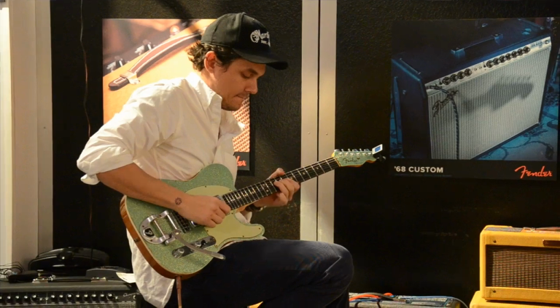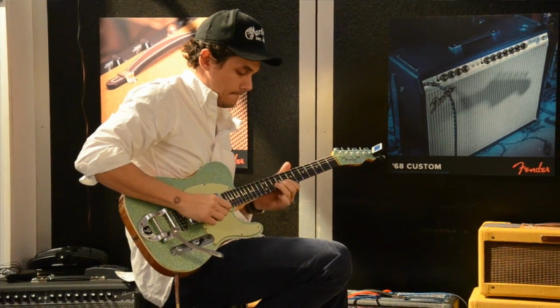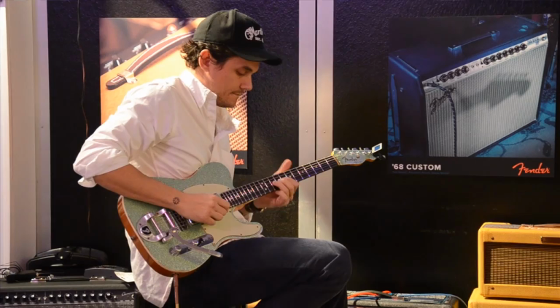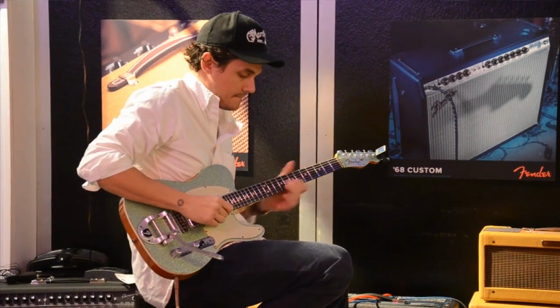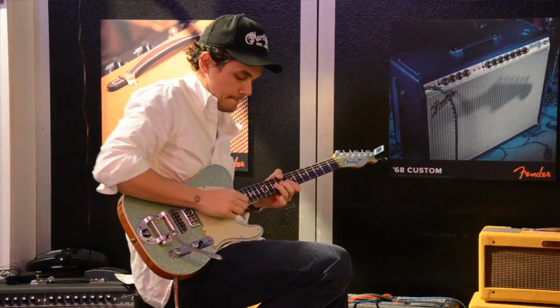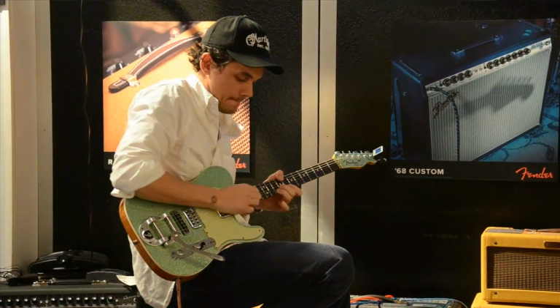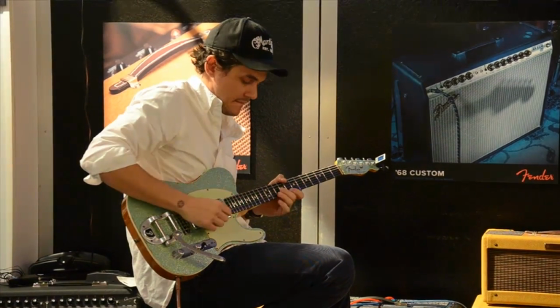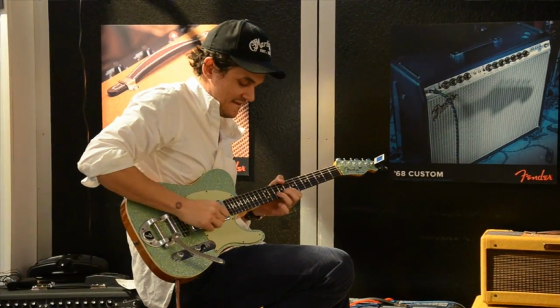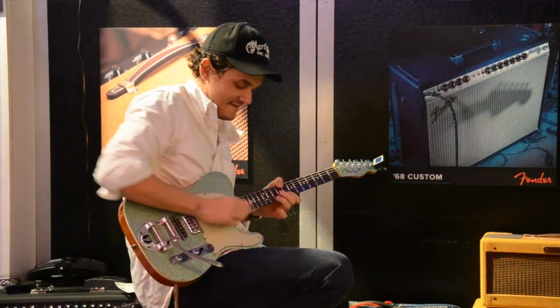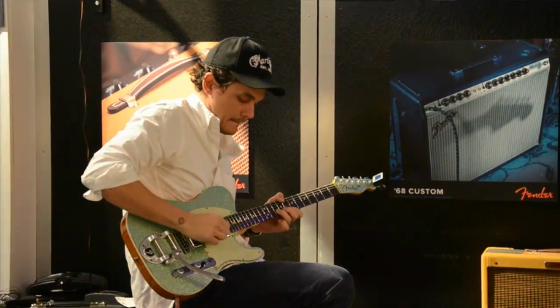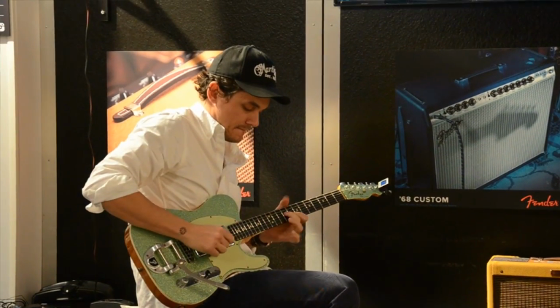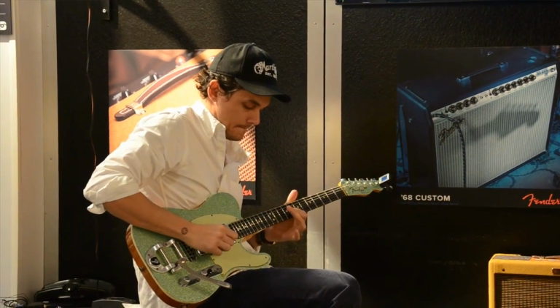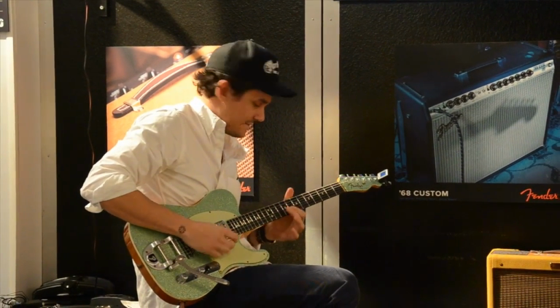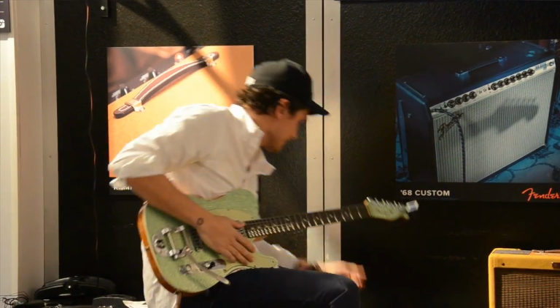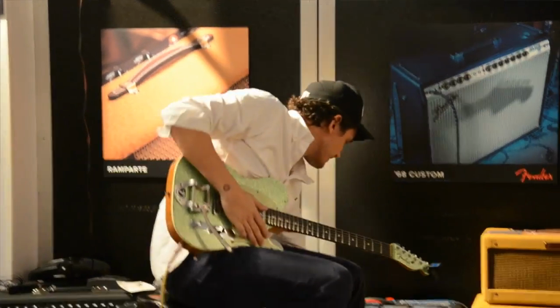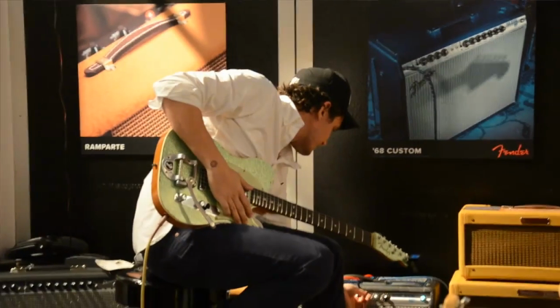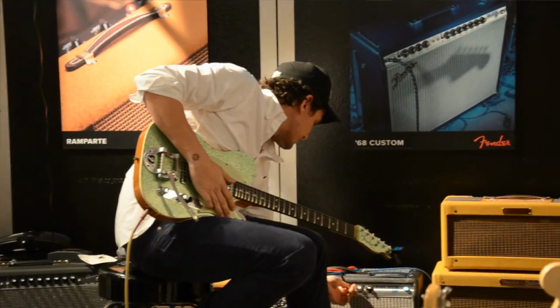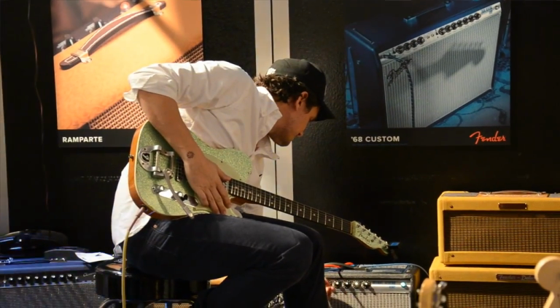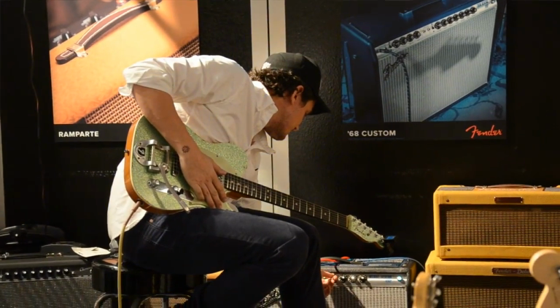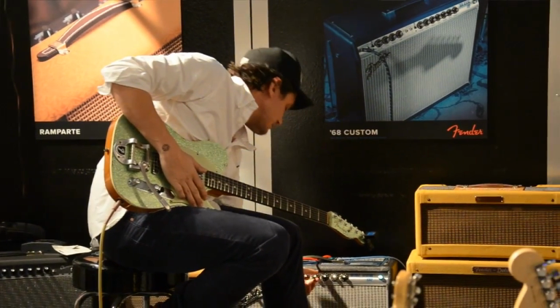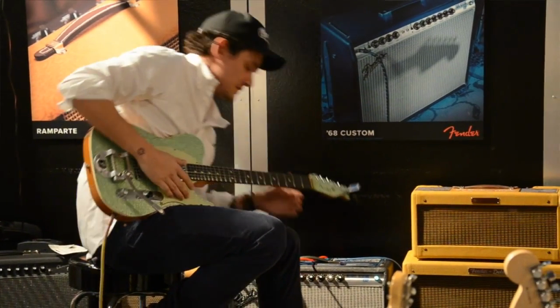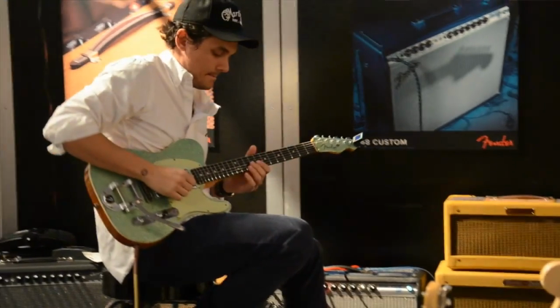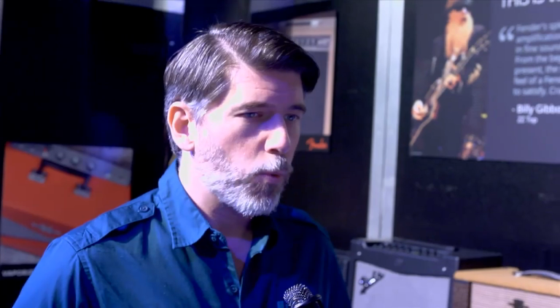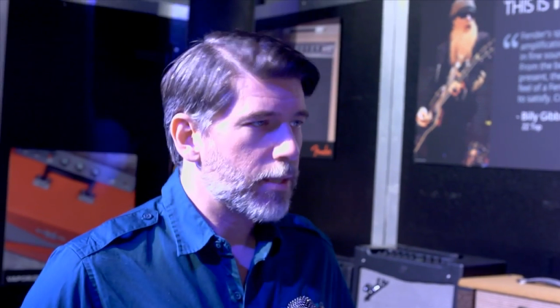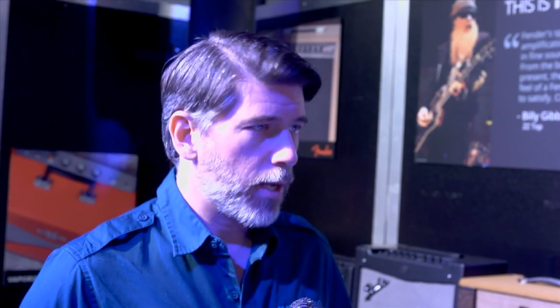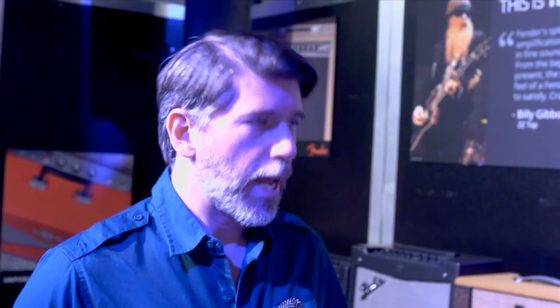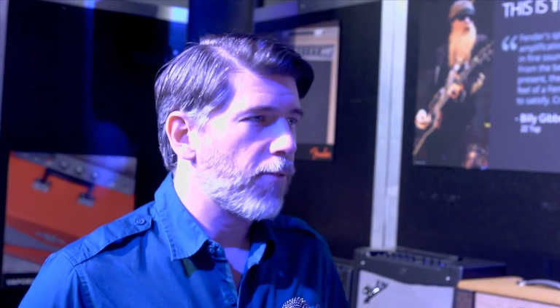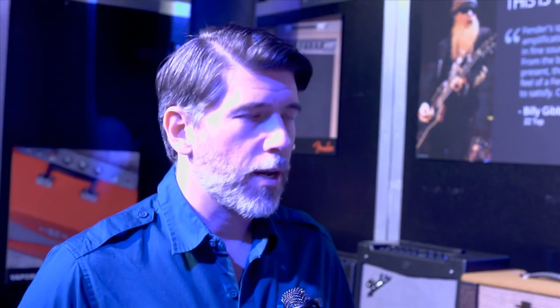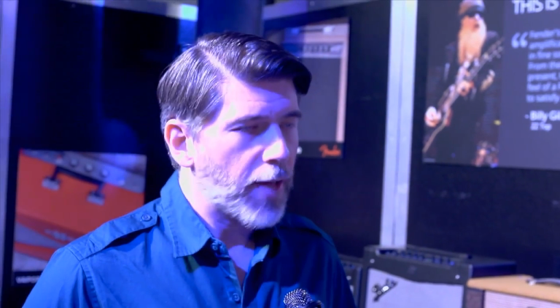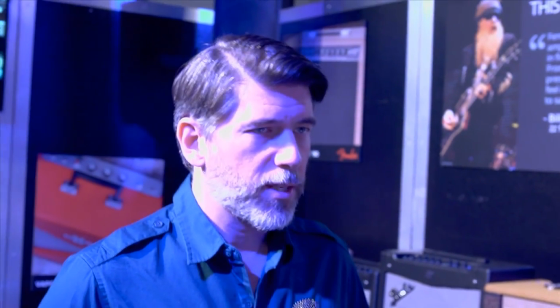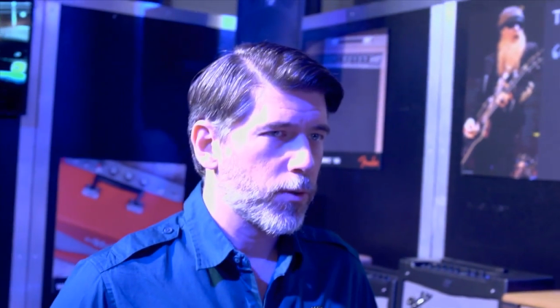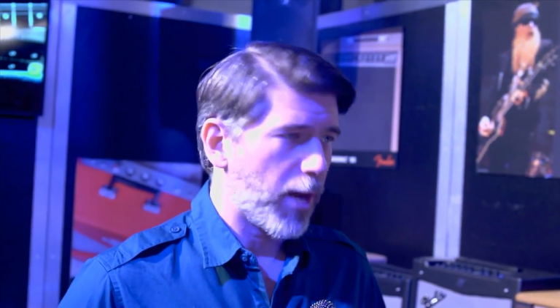We had John Mayer come by the booth, and he tried the 68 Custom Deluxe Reverb. He spent a good 20, 30 minutes playing it. He loved the way it sounded, he loved the touch sensitivity about it, and he felt like it was the way he sounded, just amplified. And I think that's what makes Fender so special.